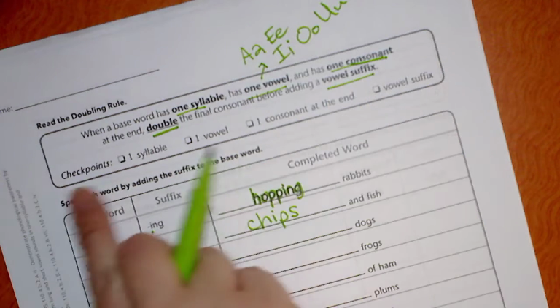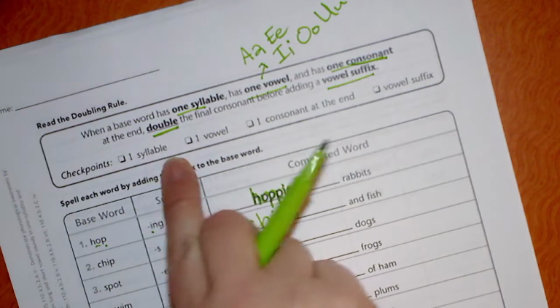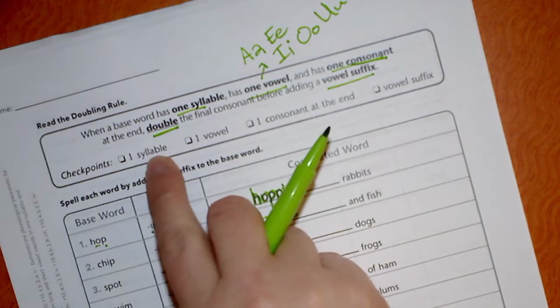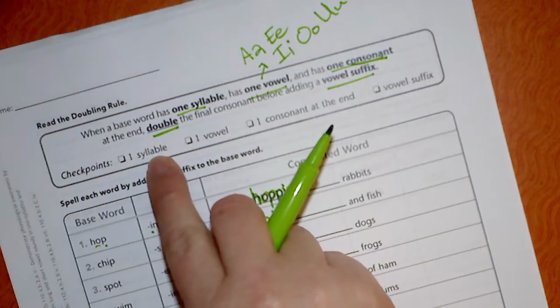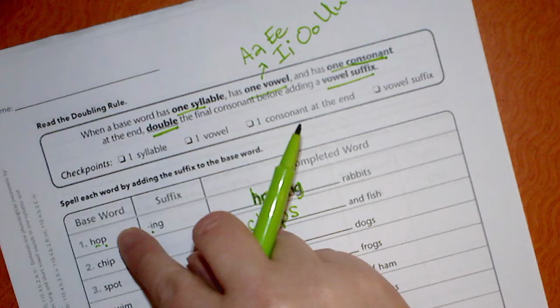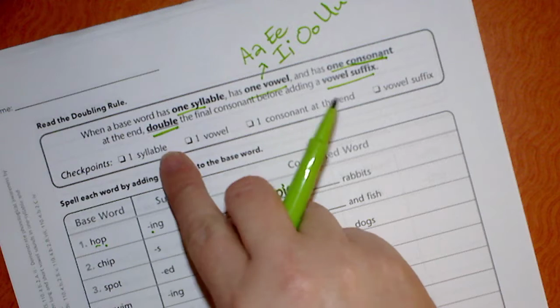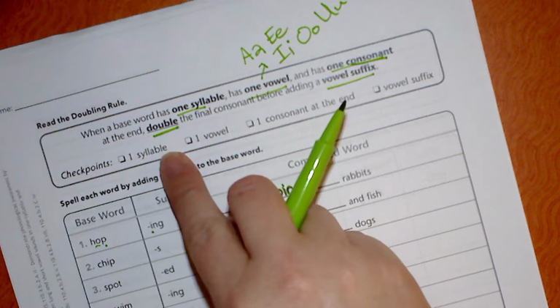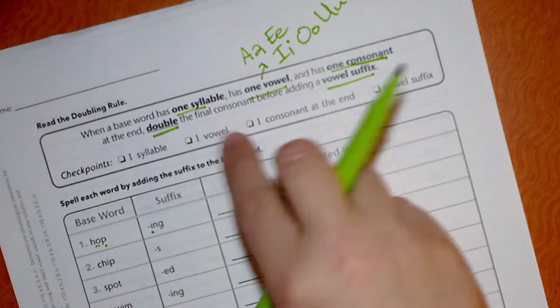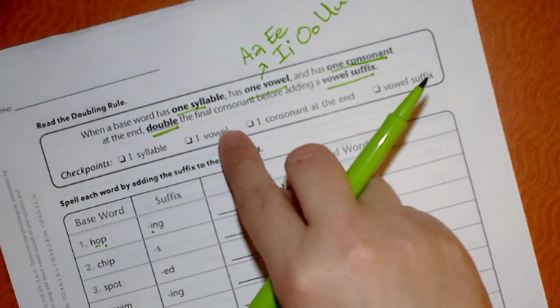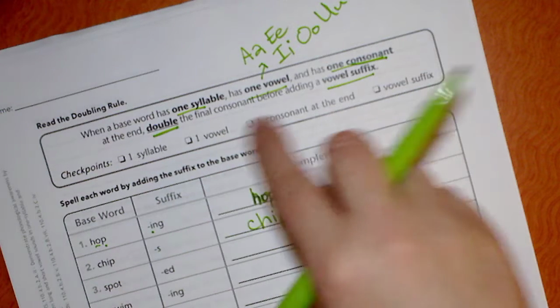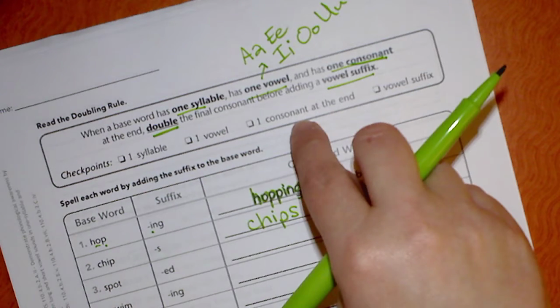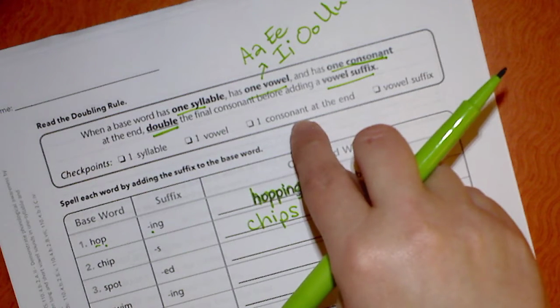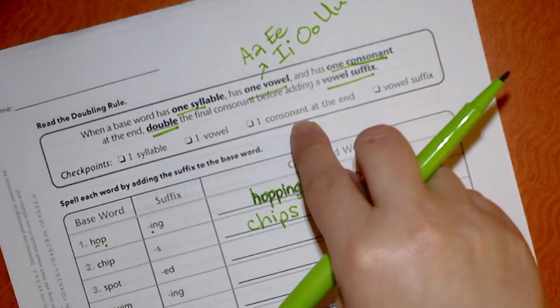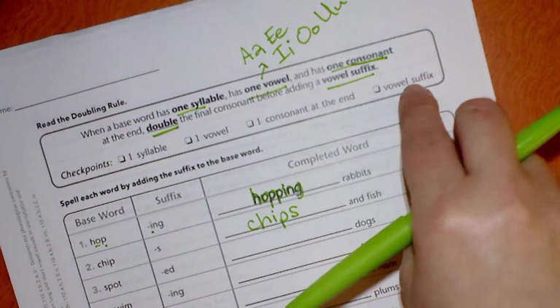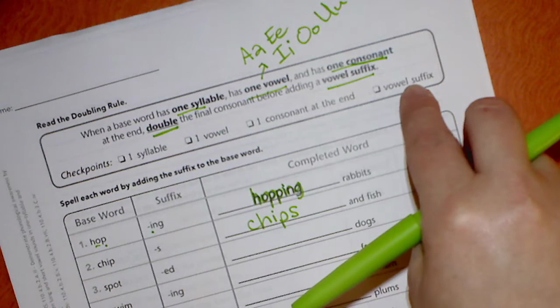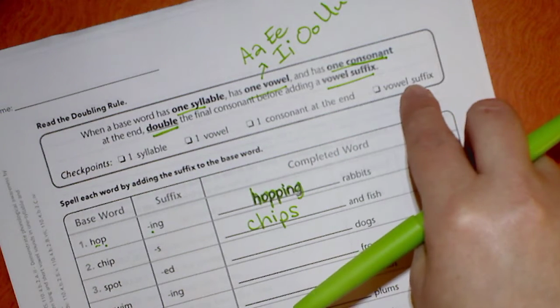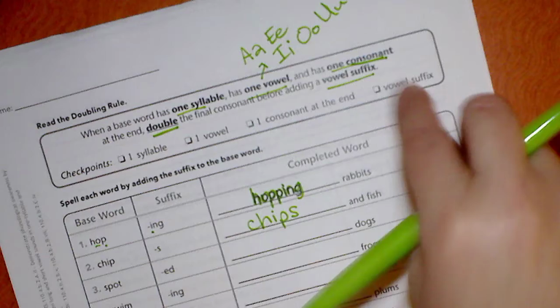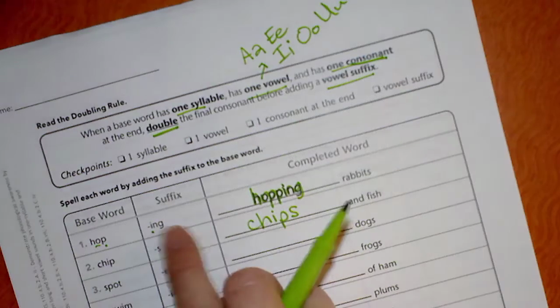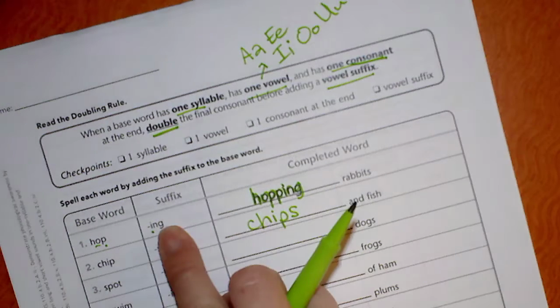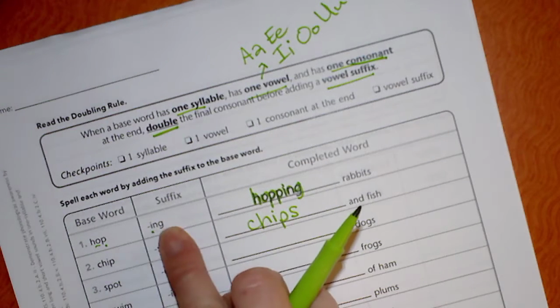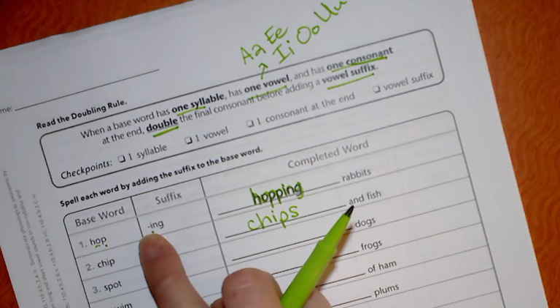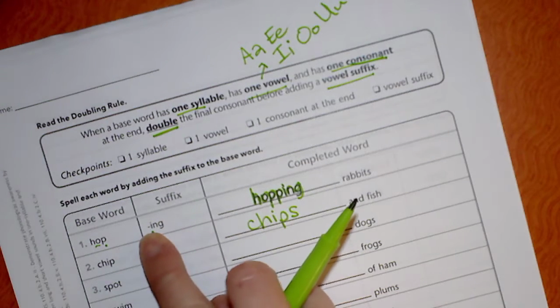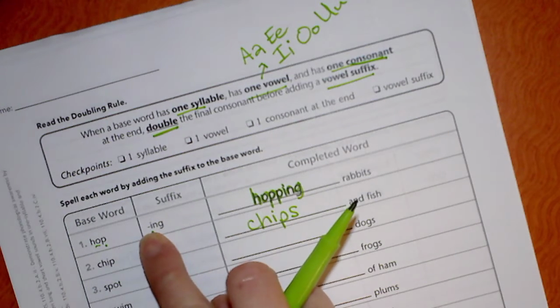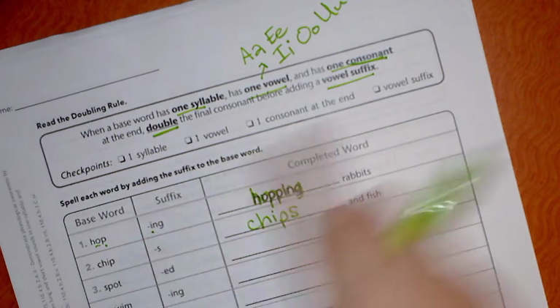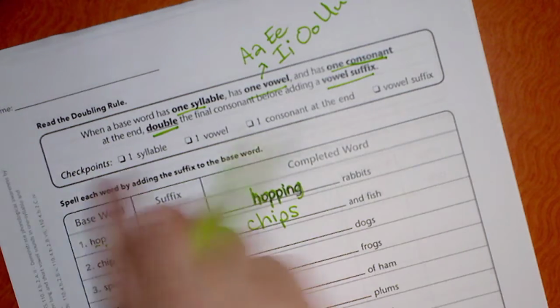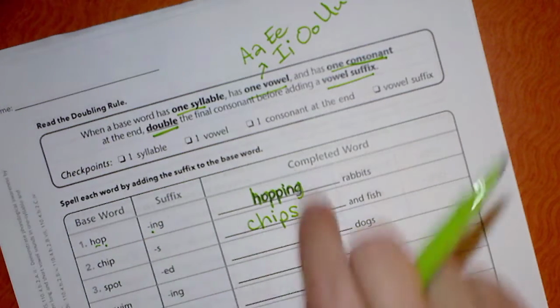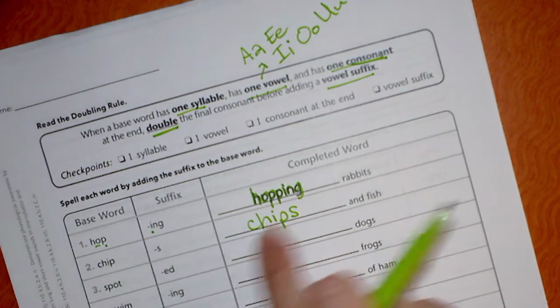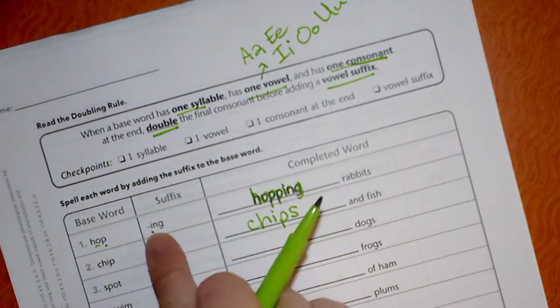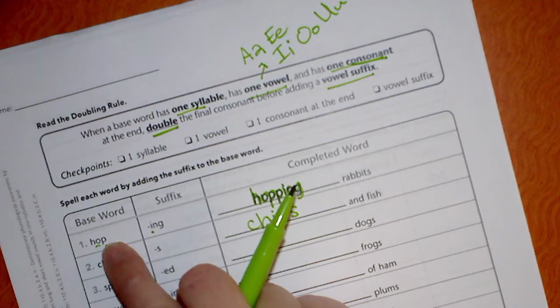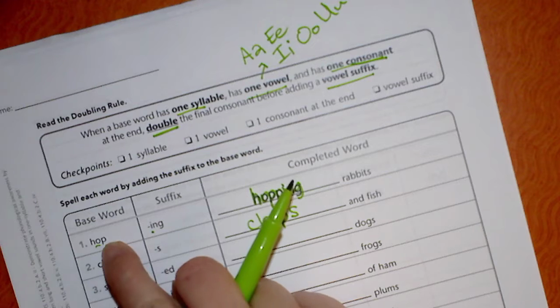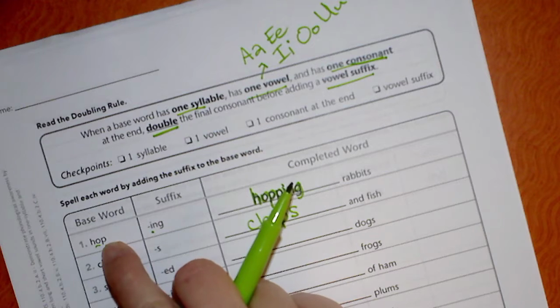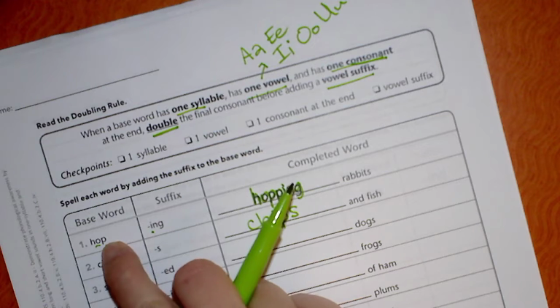So here's your checklist. You're checking to see if it has one syllable, one vowel, one consonant at the end, and a vowel suffix — that means the suffix, the ending part, starts with a vowel. If it has all these things, you're going to double that last consonant.